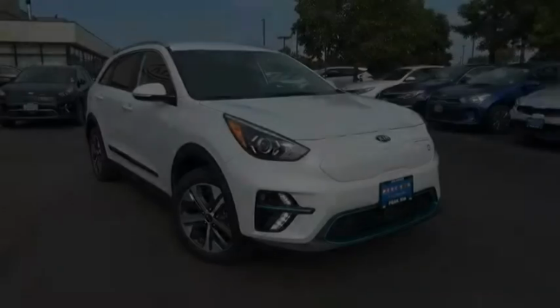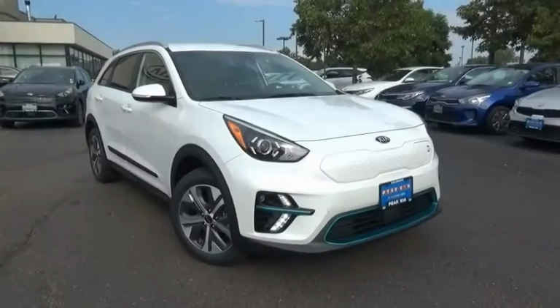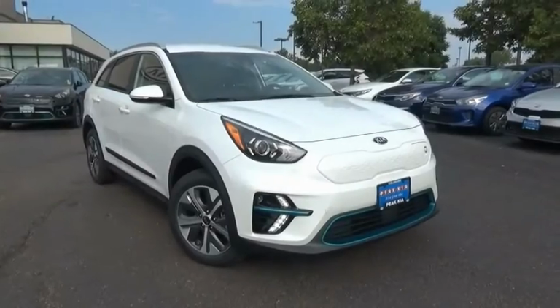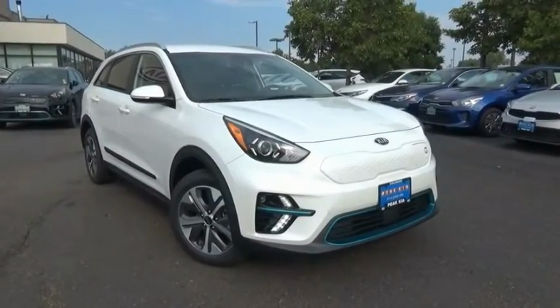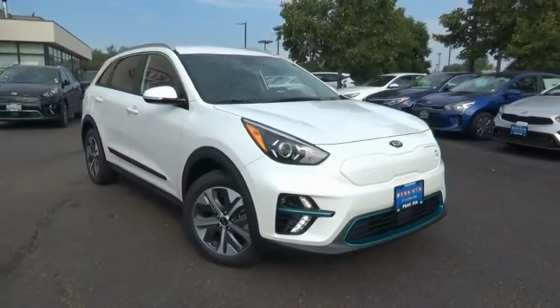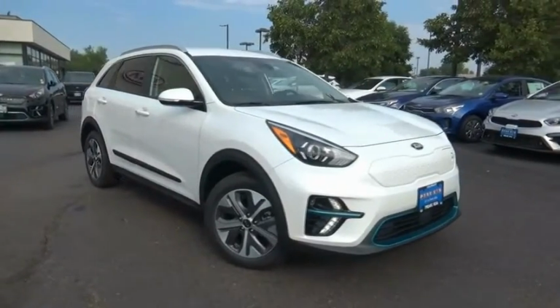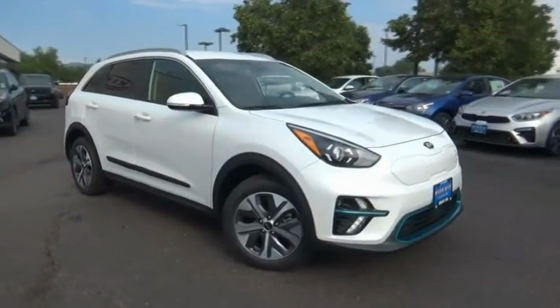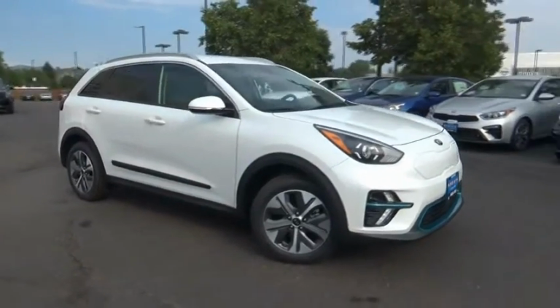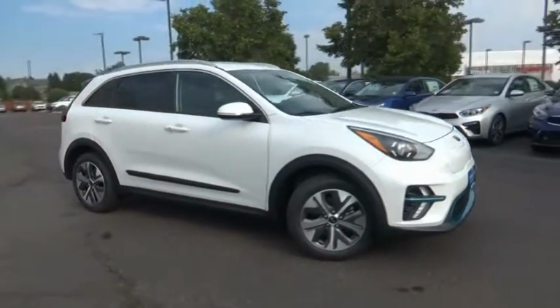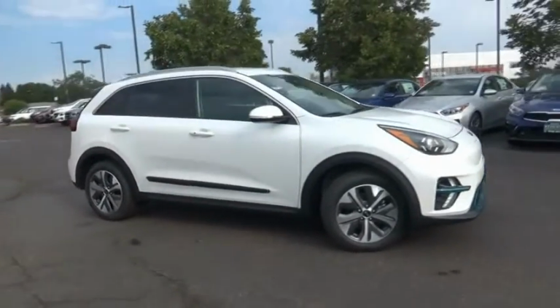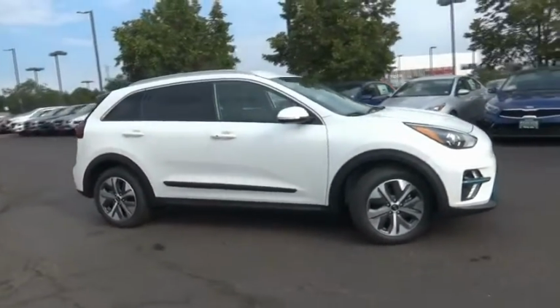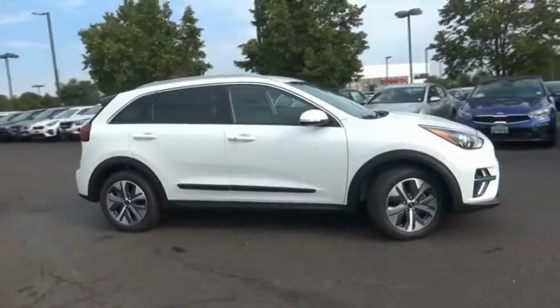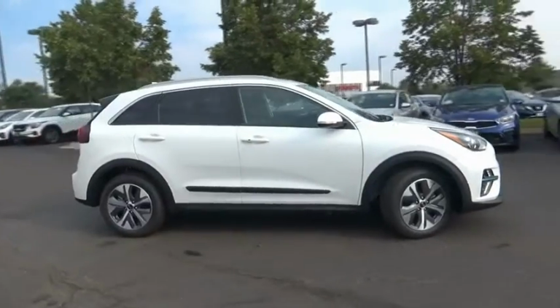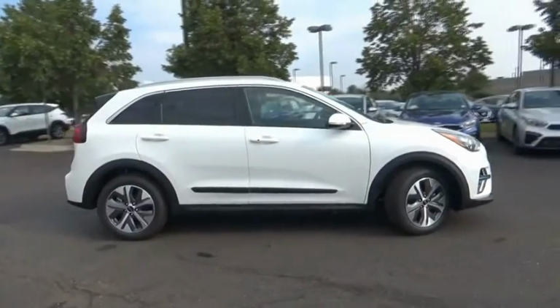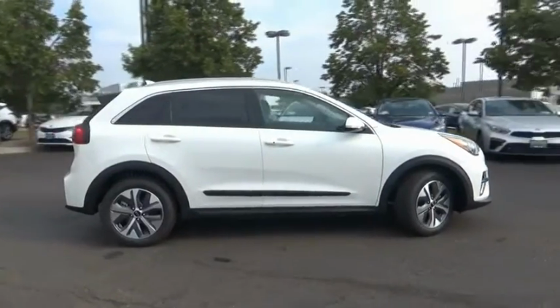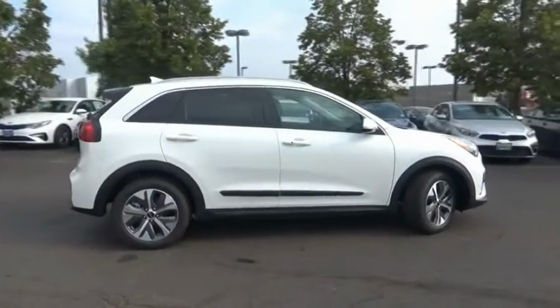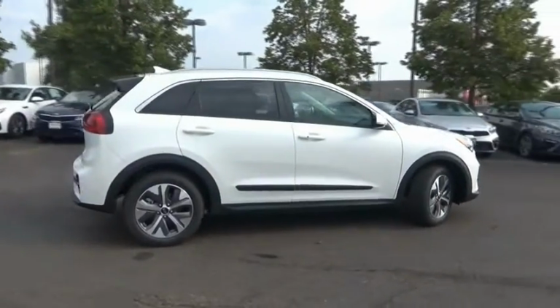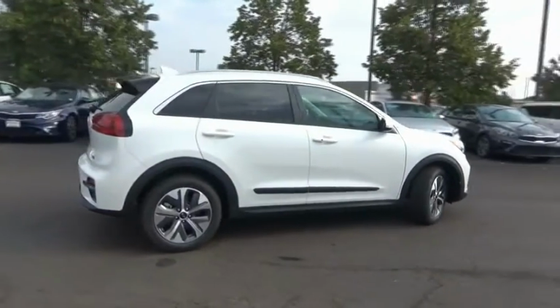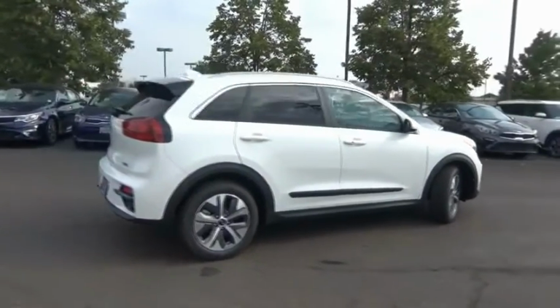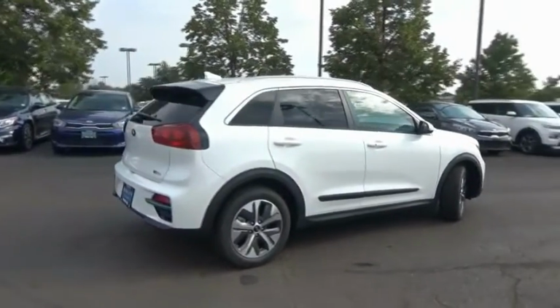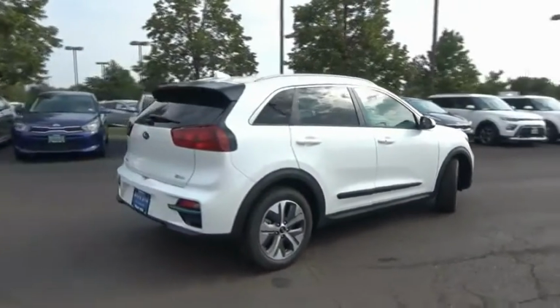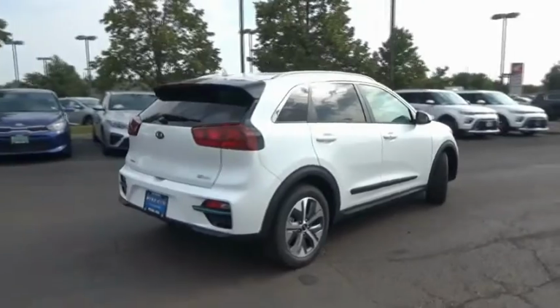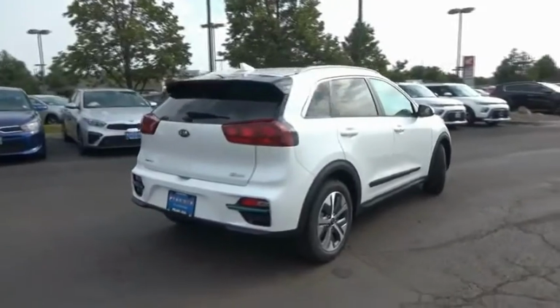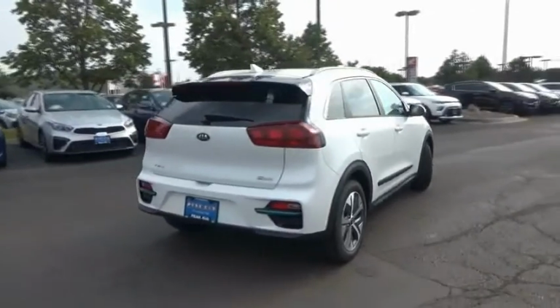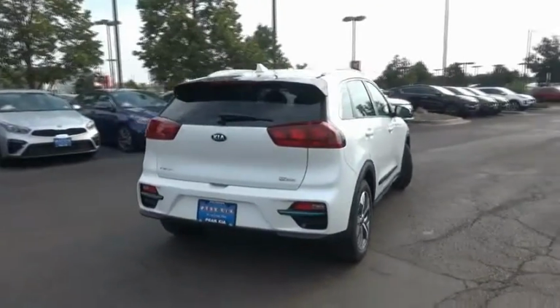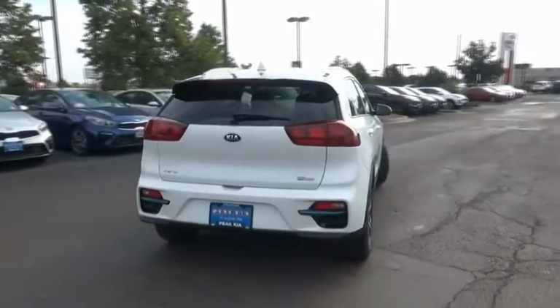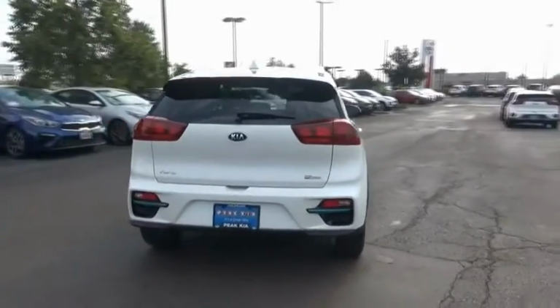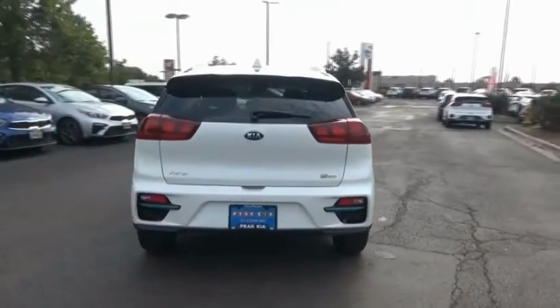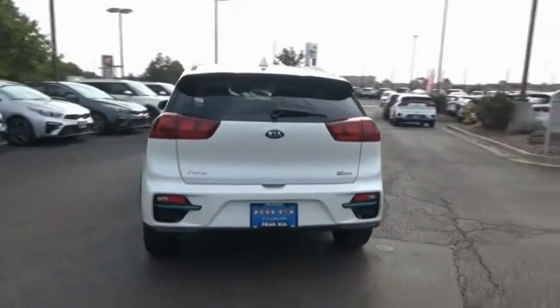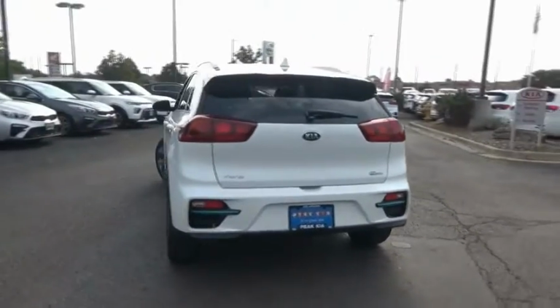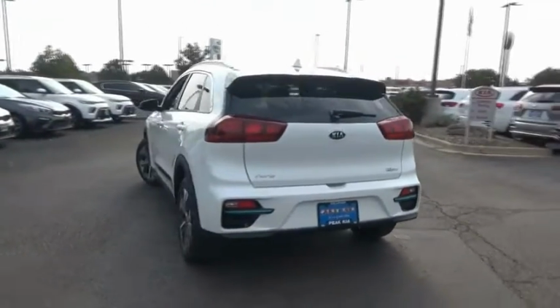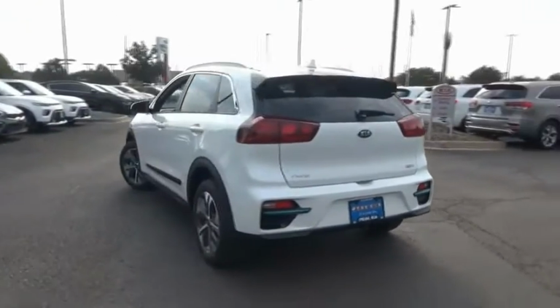We are pleased to show you the 2020 Niro plug-in hybrid. The Kia Niro plug-in hybrid provides unlimited functionality. It offers plenty of space, lots of technology, and the efficiency that you're shooting for in this hybrid crossover.